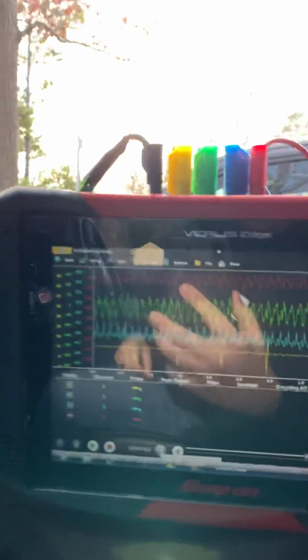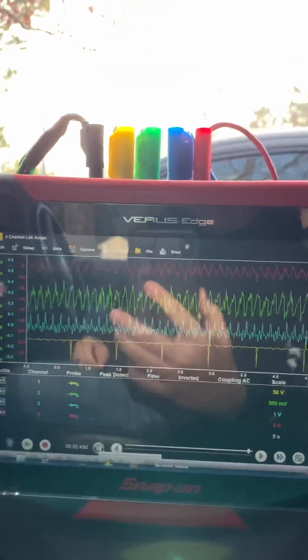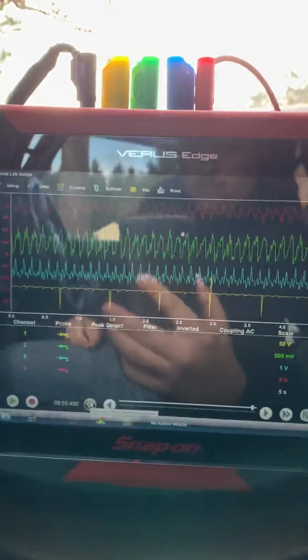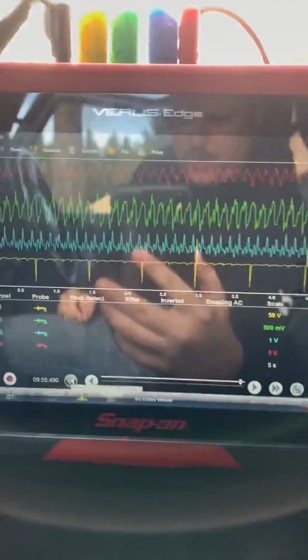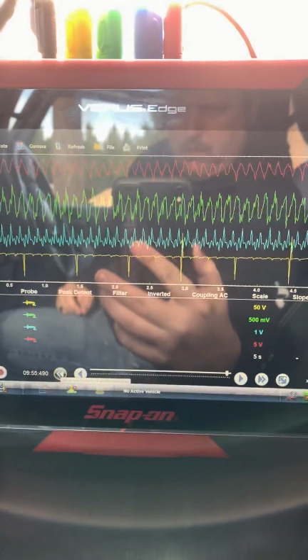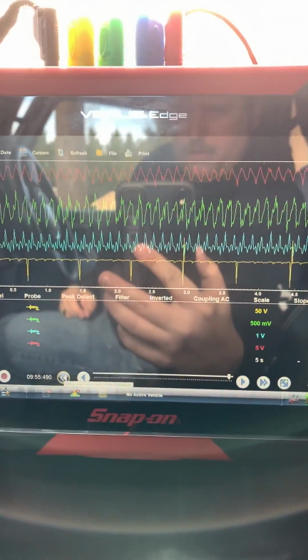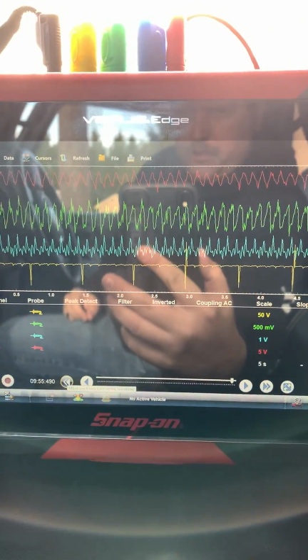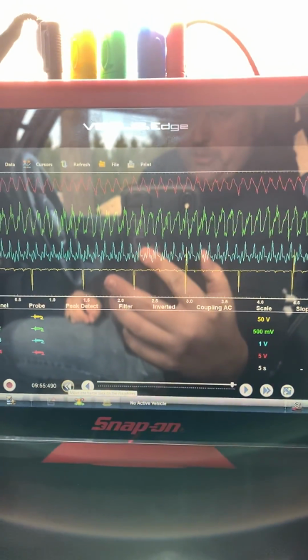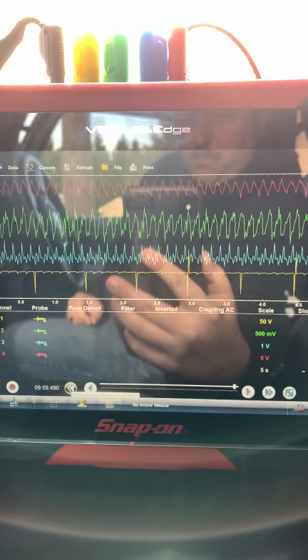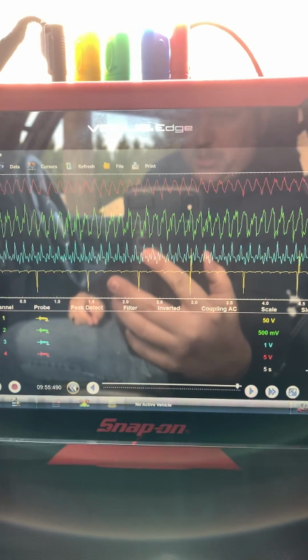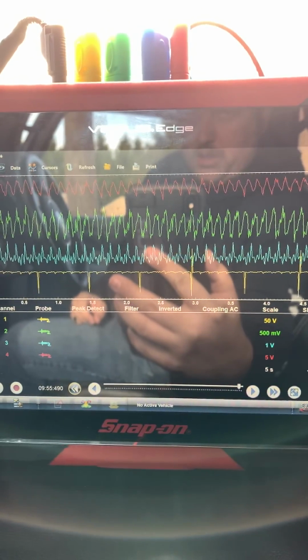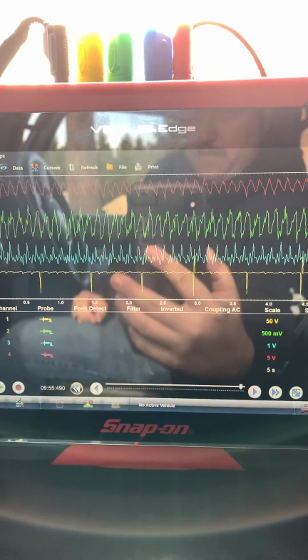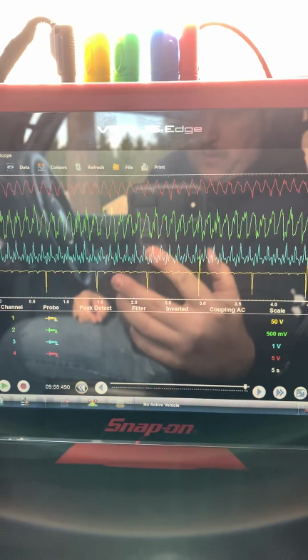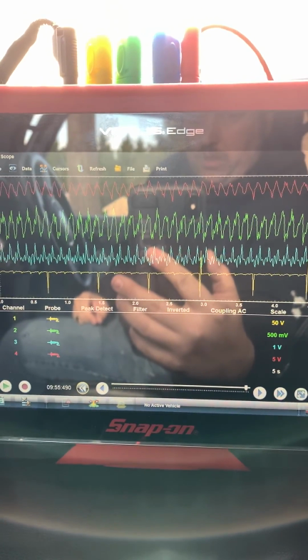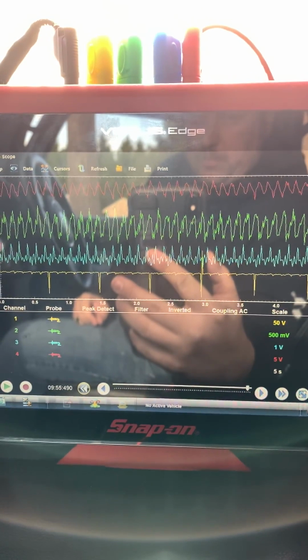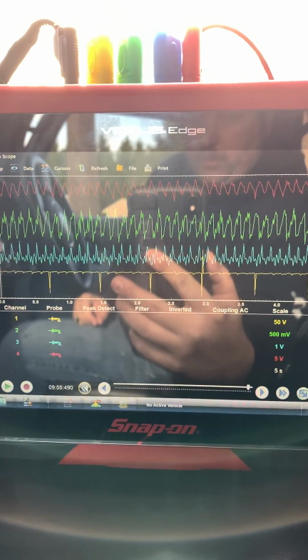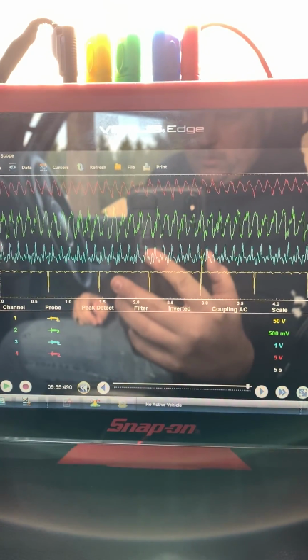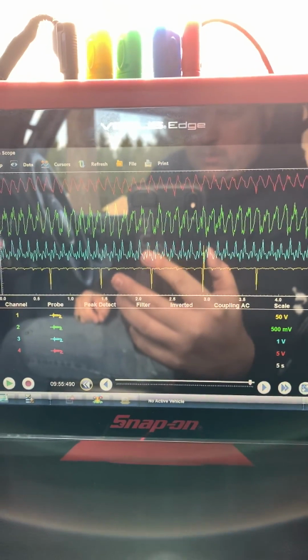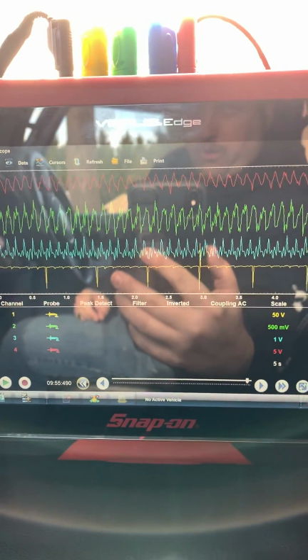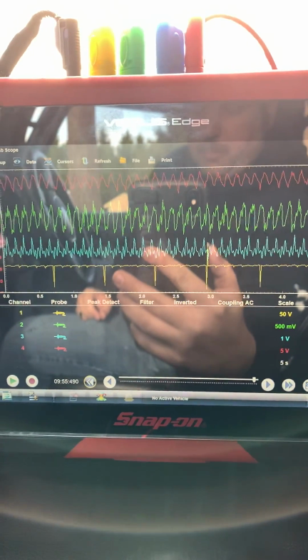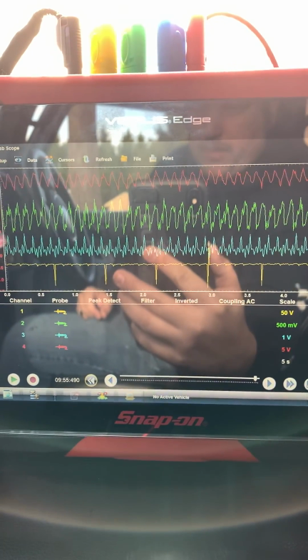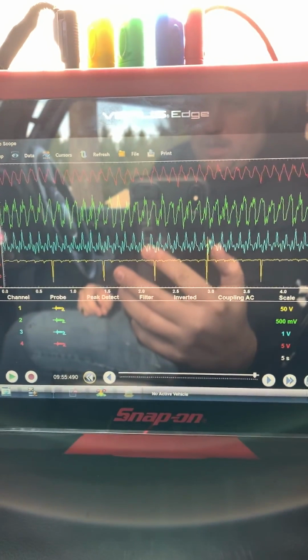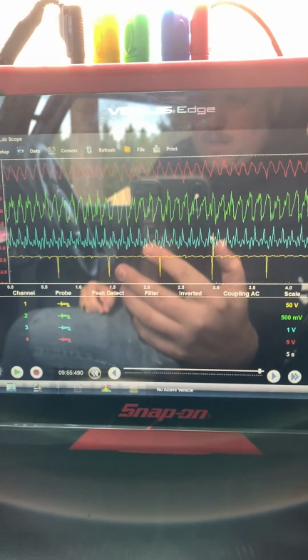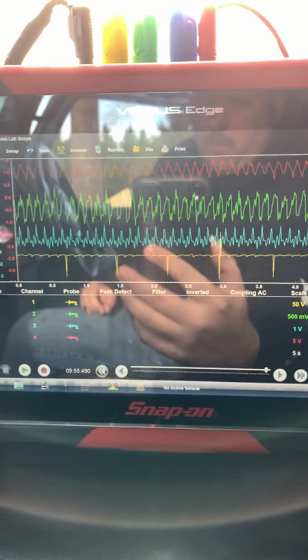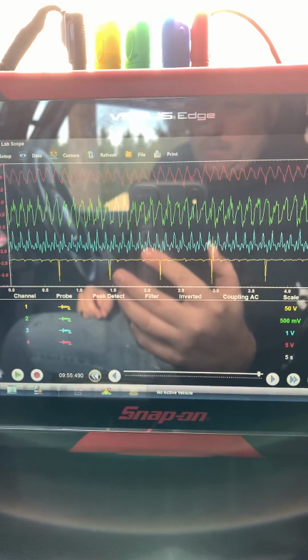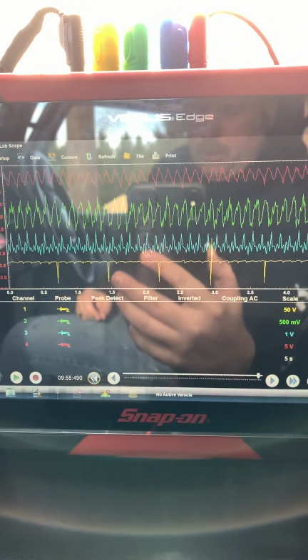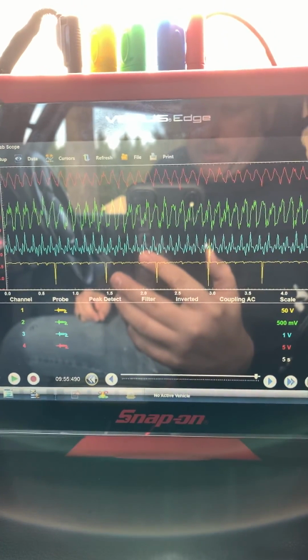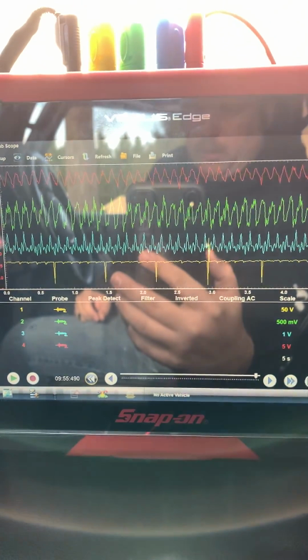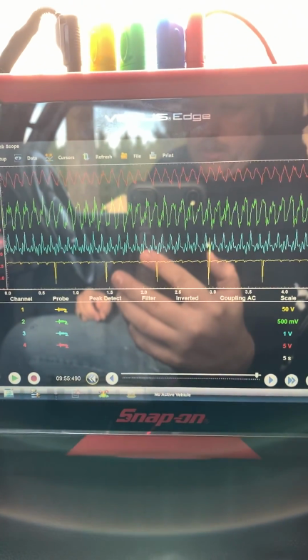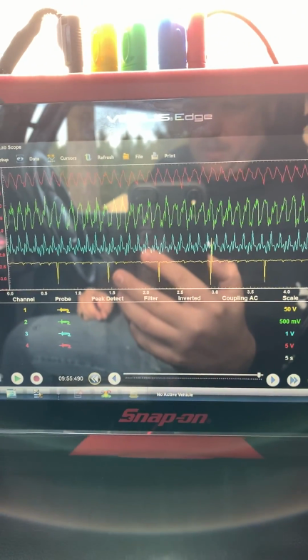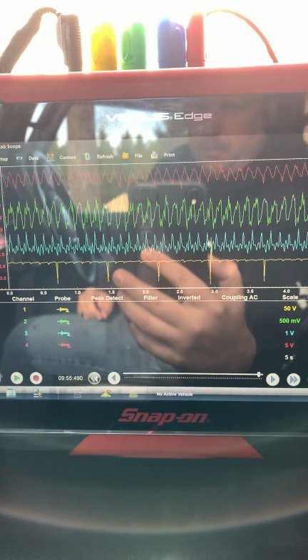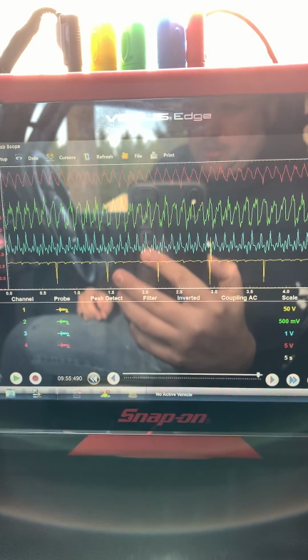The red channel is my relative compression, green is my intake — sorry — blue is my exhaust, and yellow is my control.